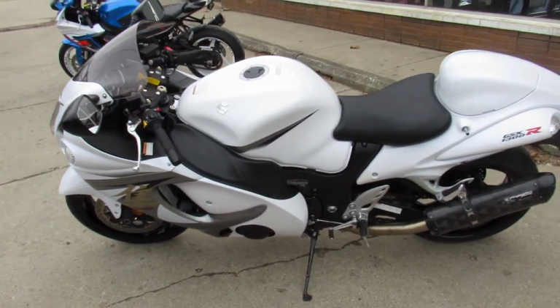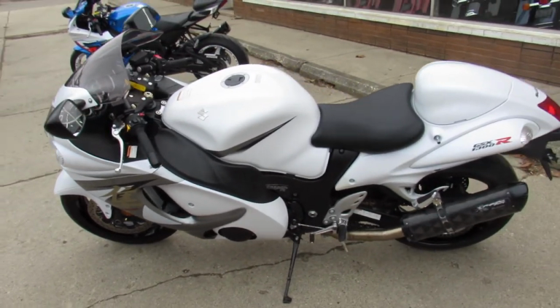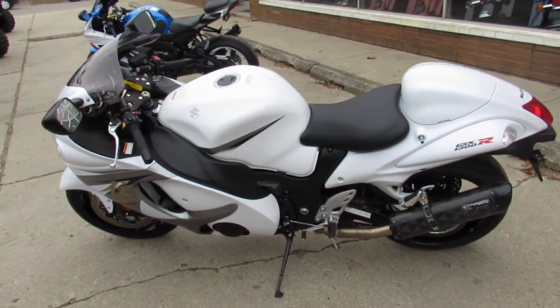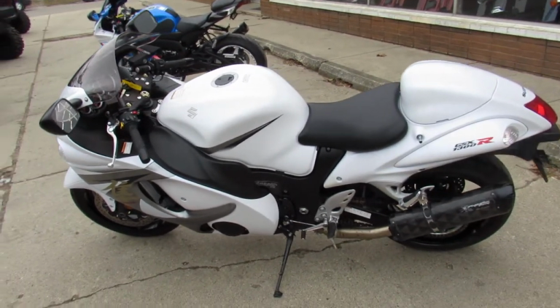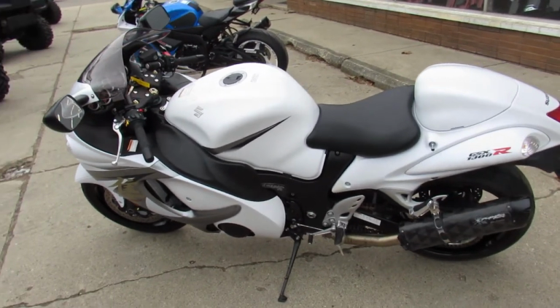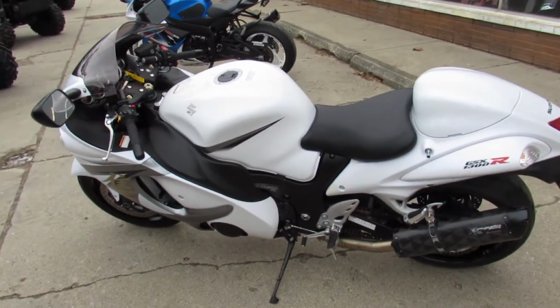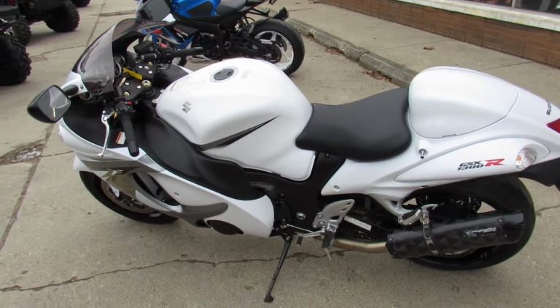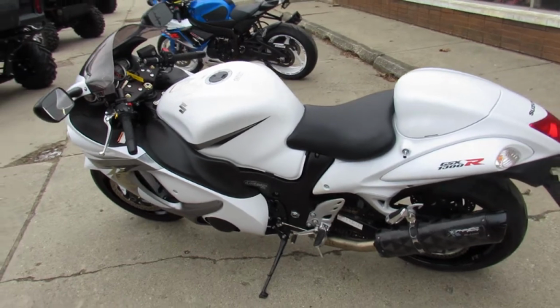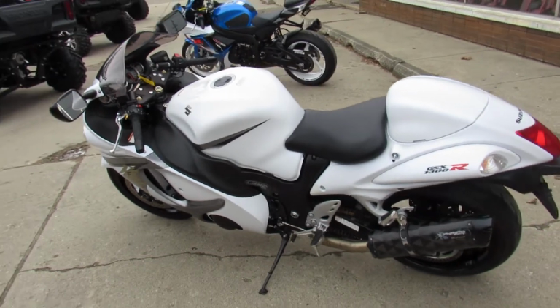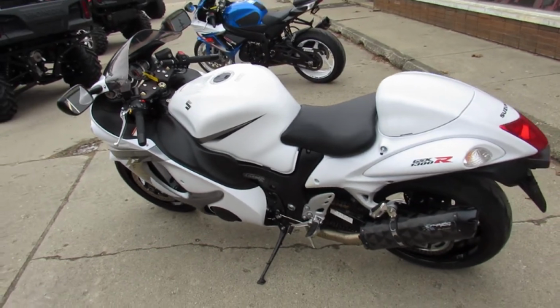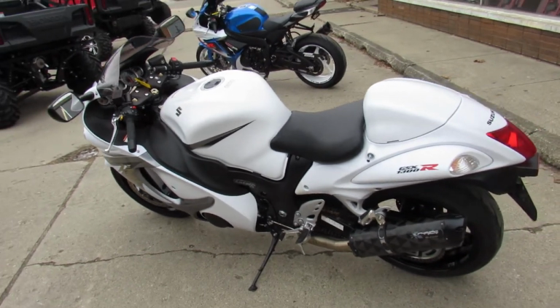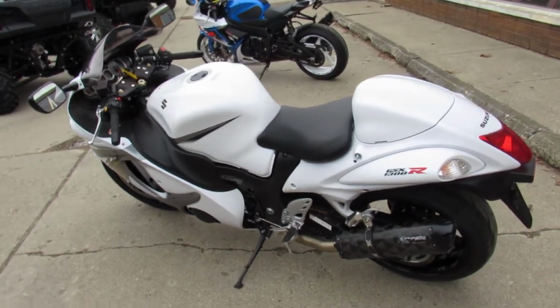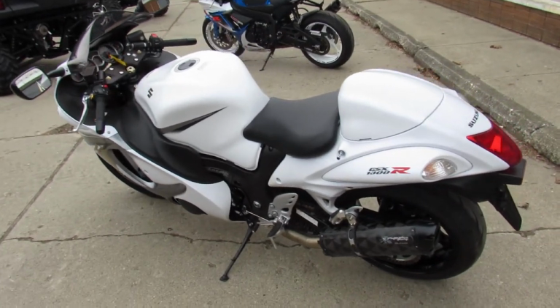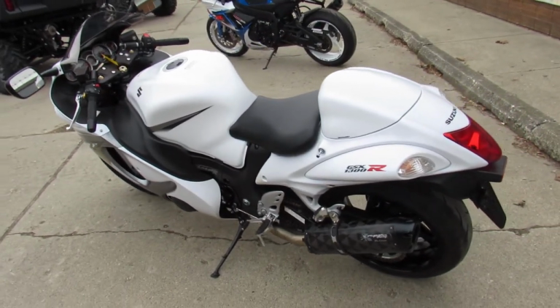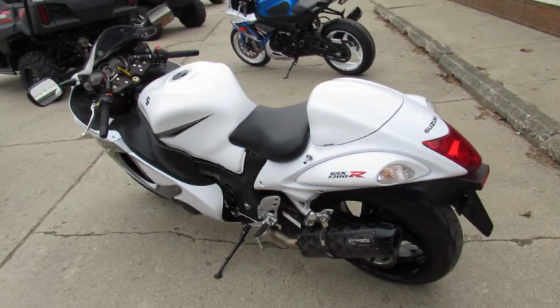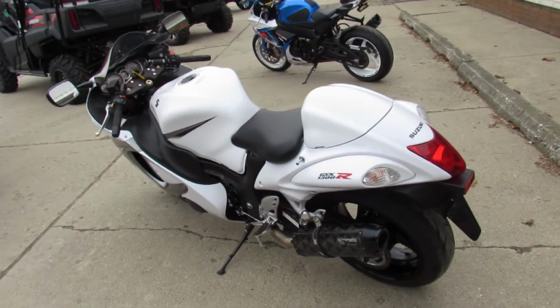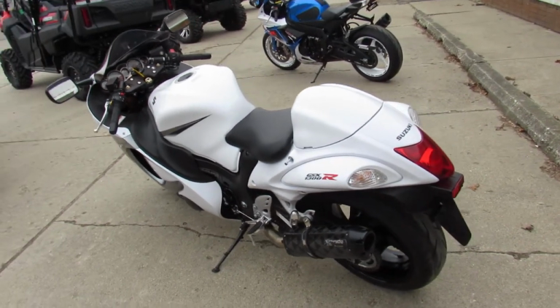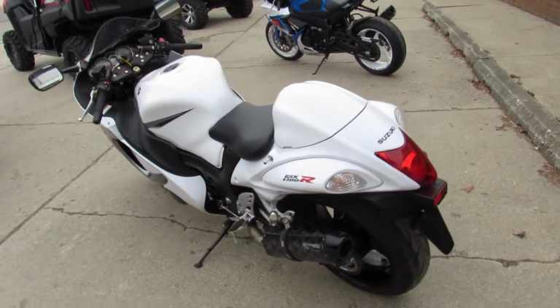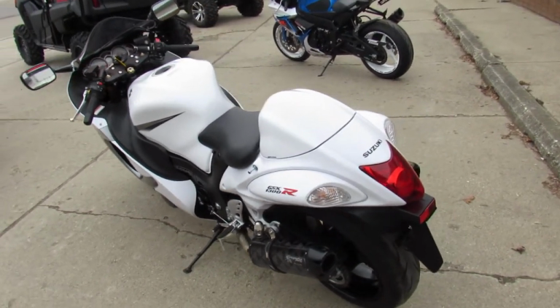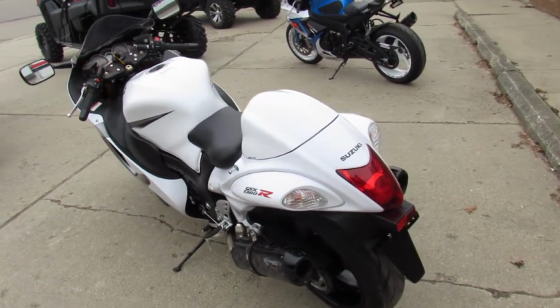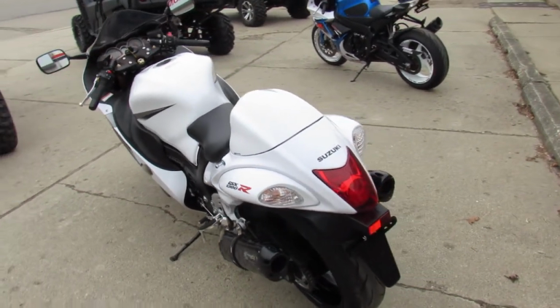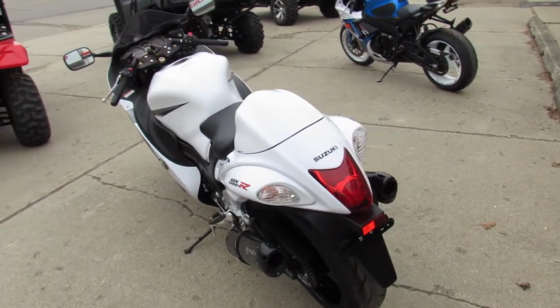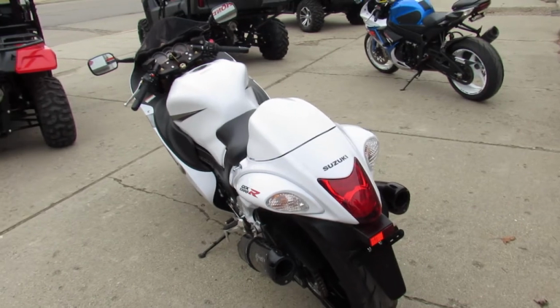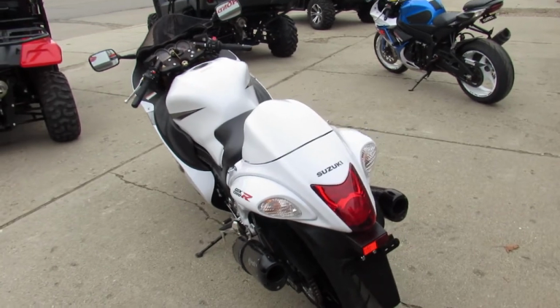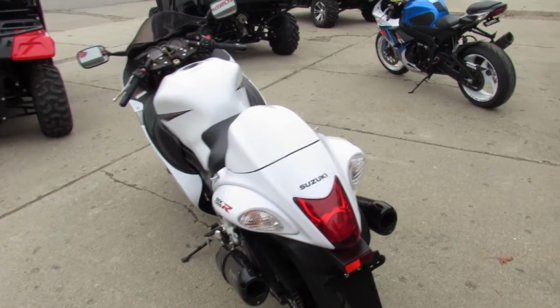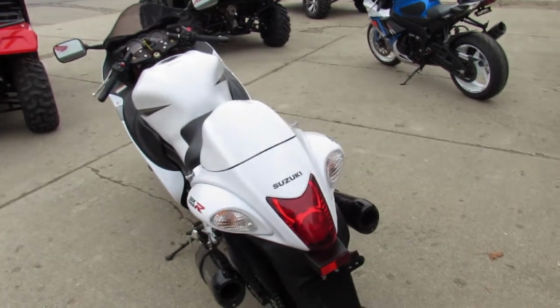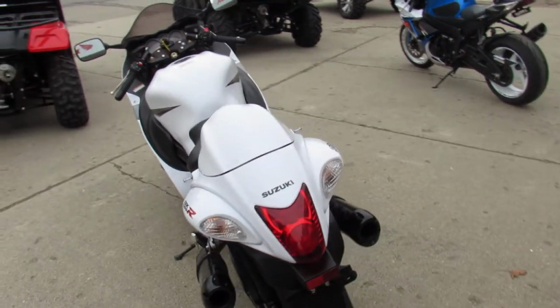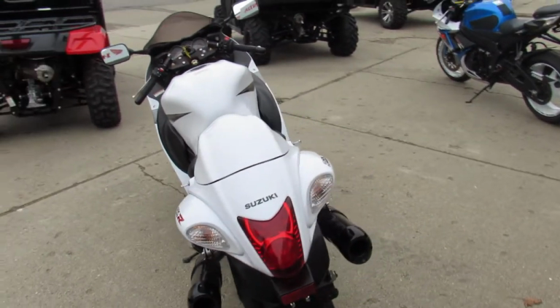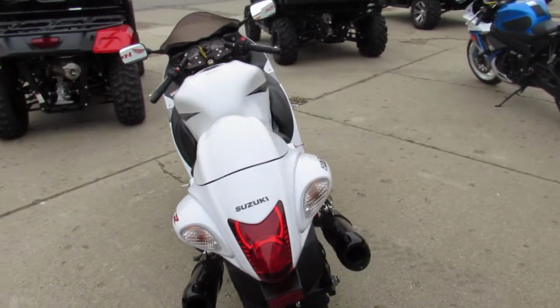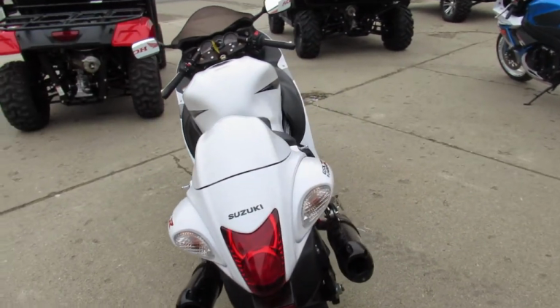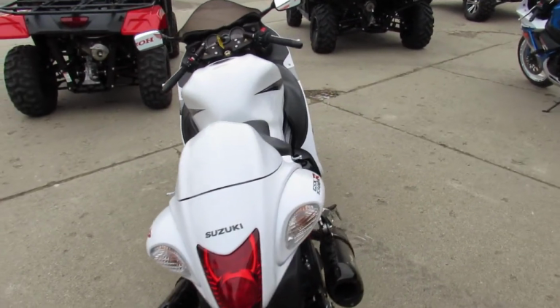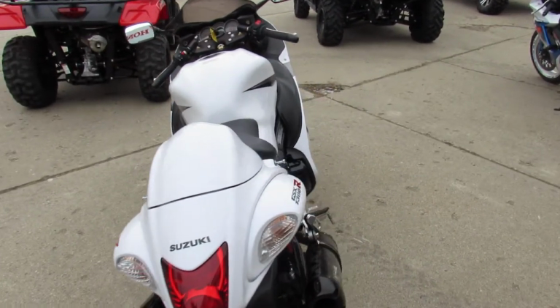Why buy new? You can save thousands with this perfect Busa. It's got the dual Two Brothers carbon fiber Black Series exhaust and it makes this Busa sound as cool as it looks guys.